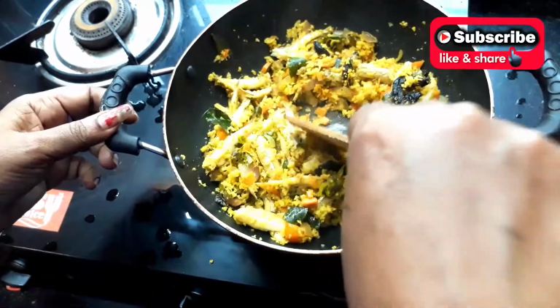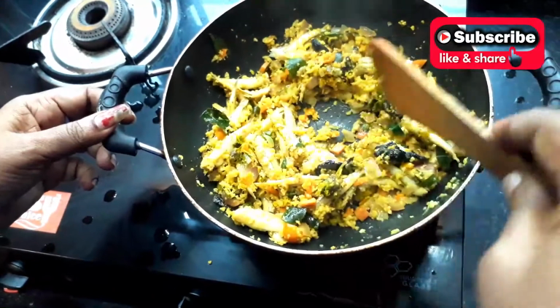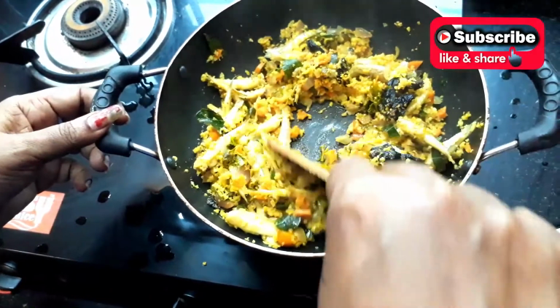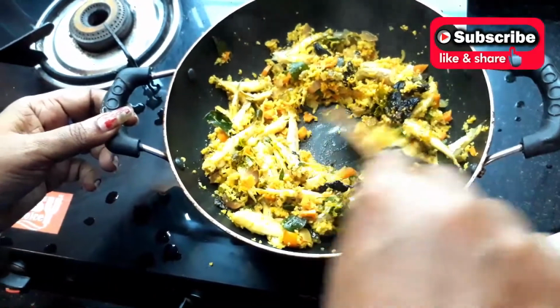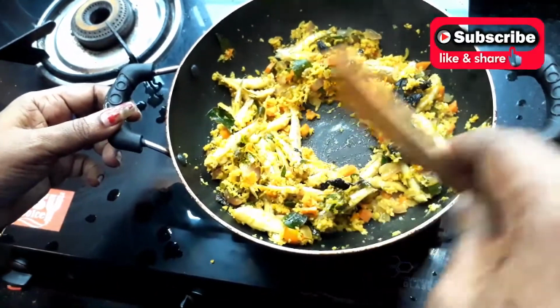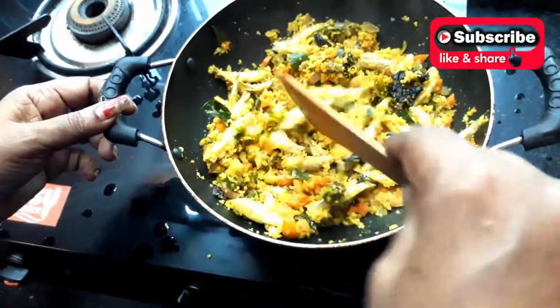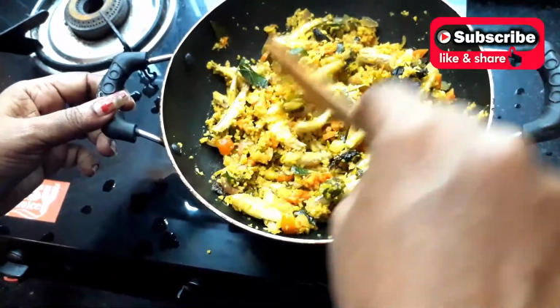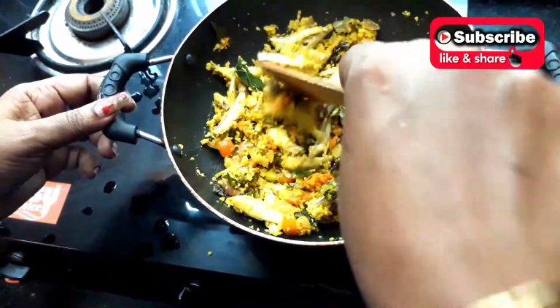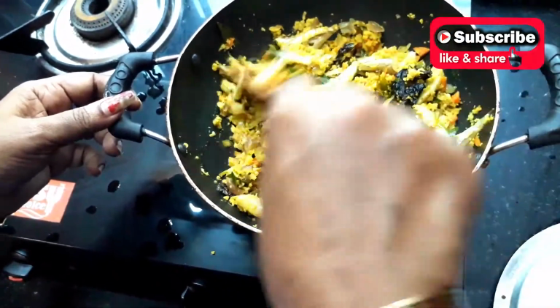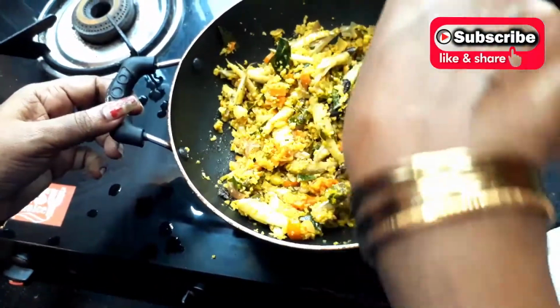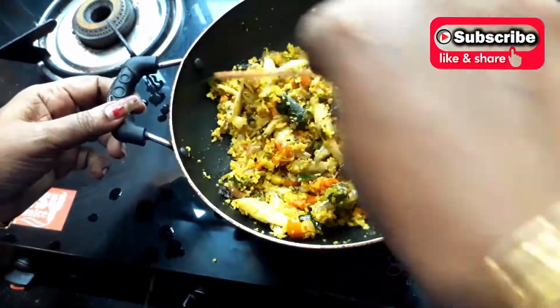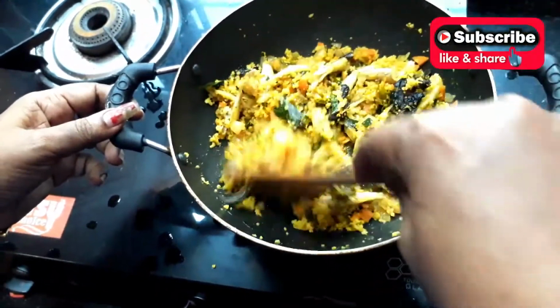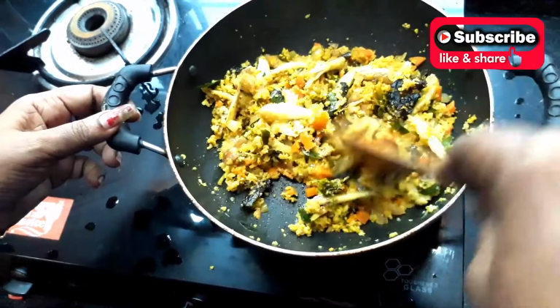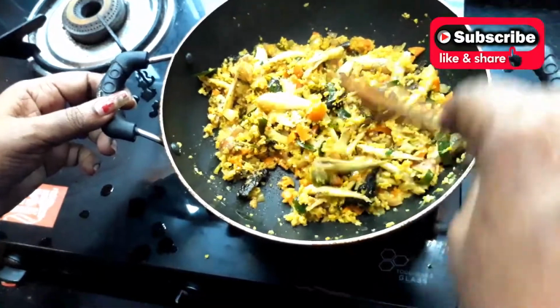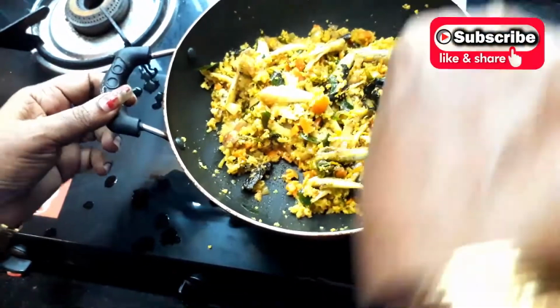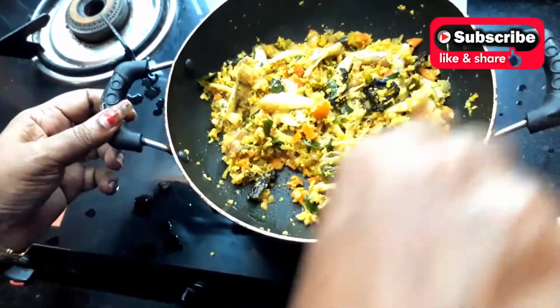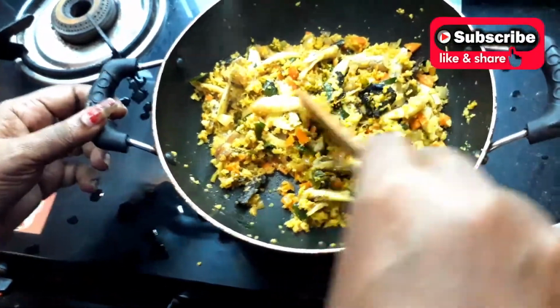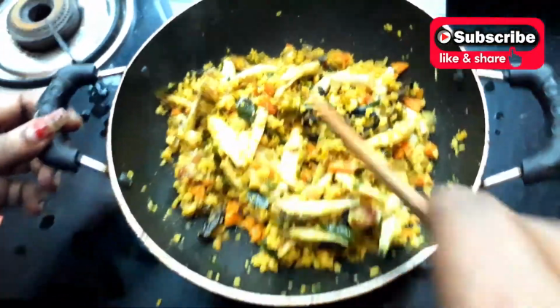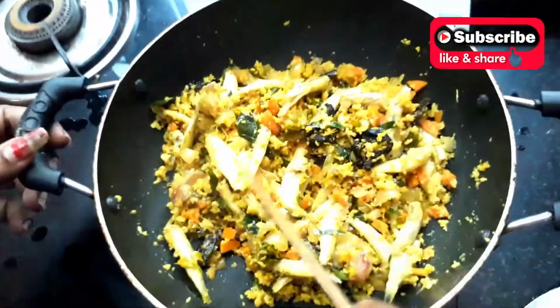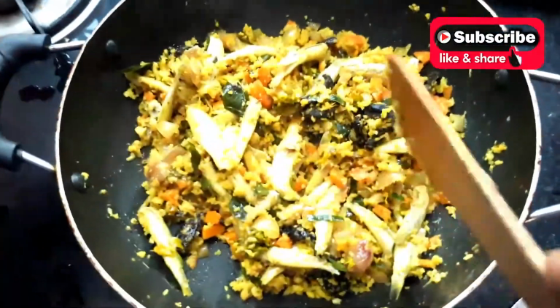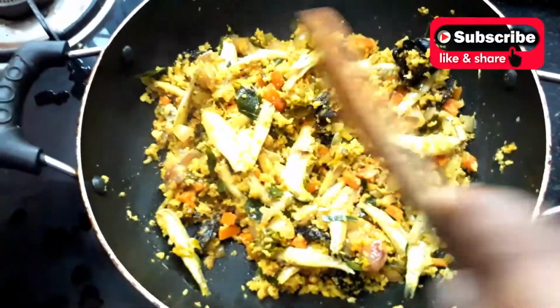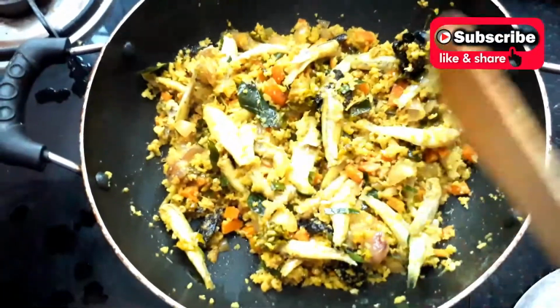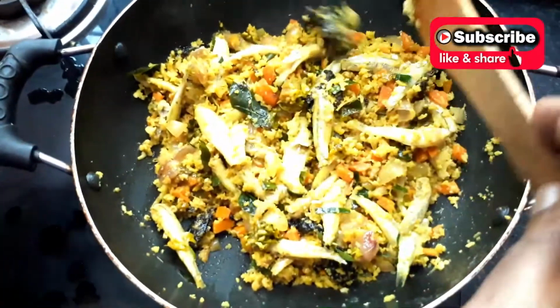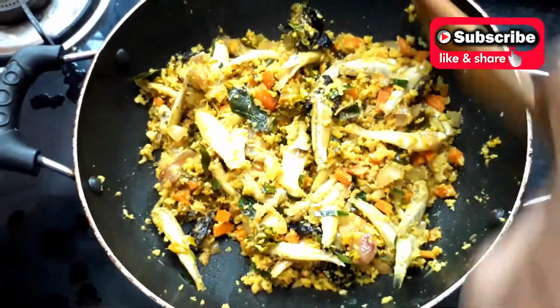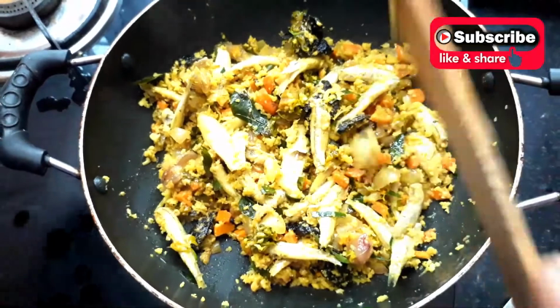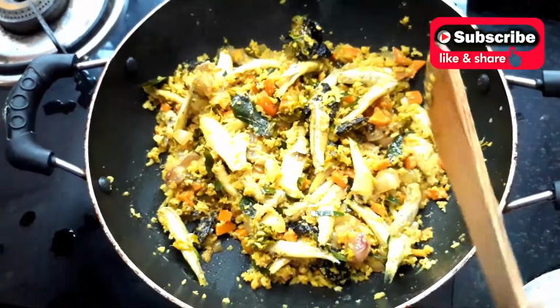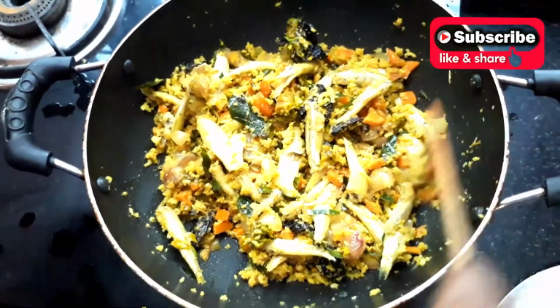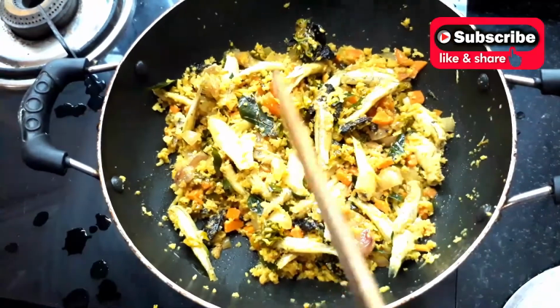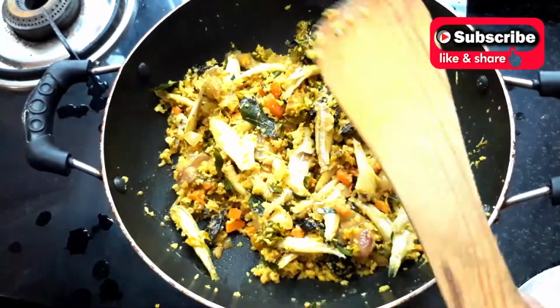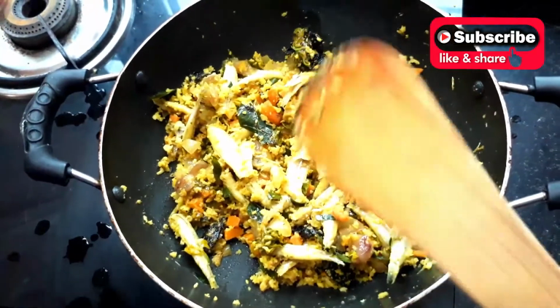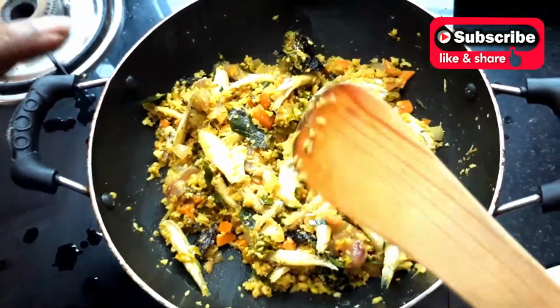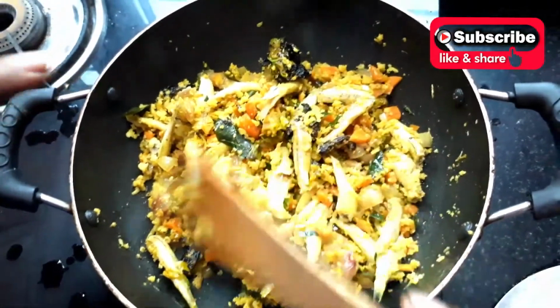Then we are going to make it easy for a minute. If you want to make it easy, you can make the taste of the carrot. Now we will make it easy for a minute.